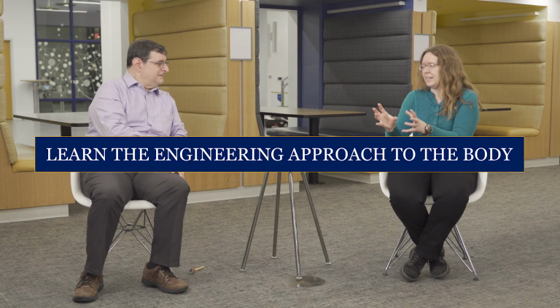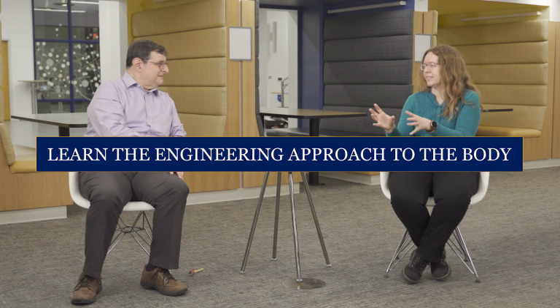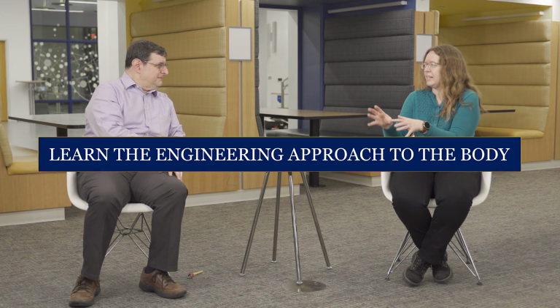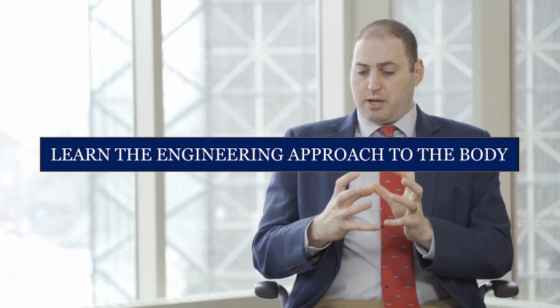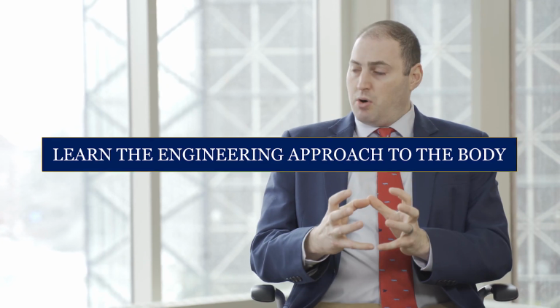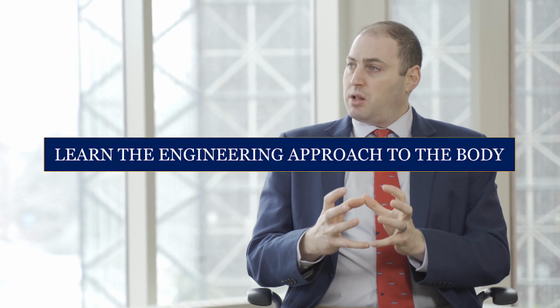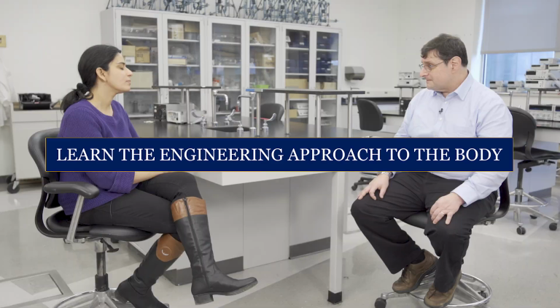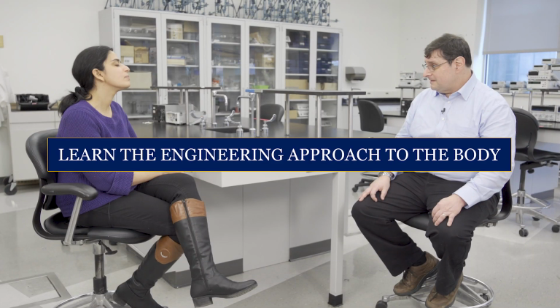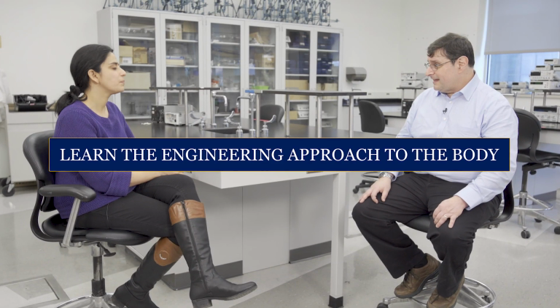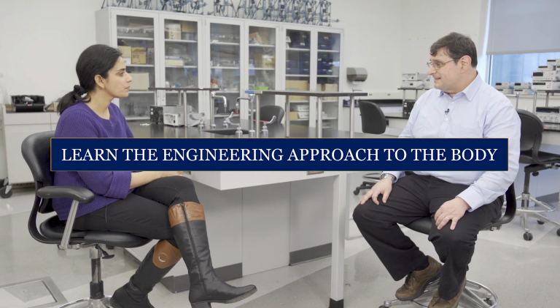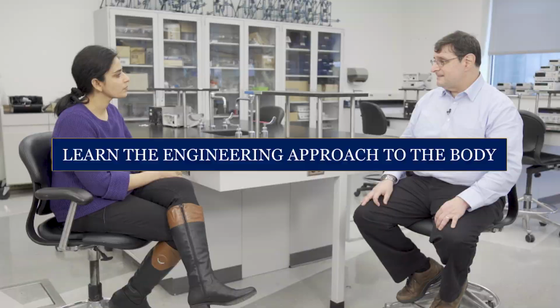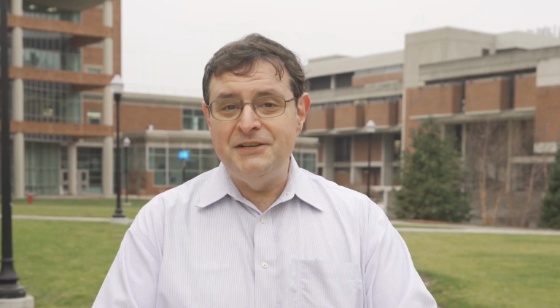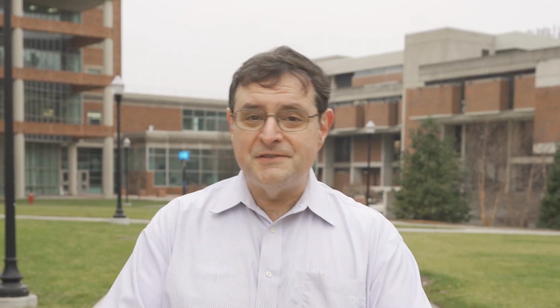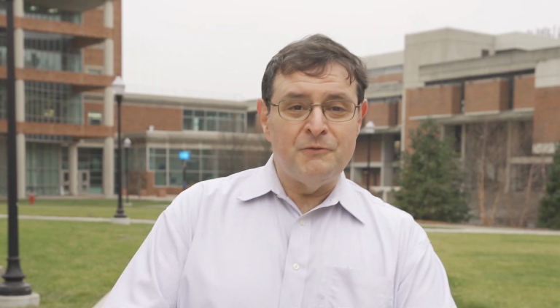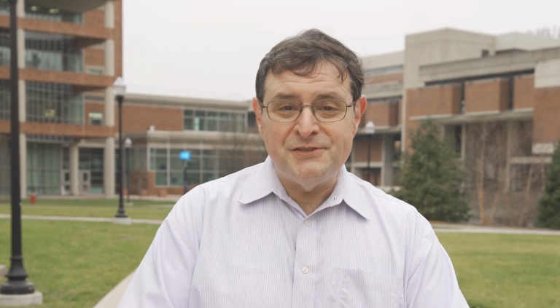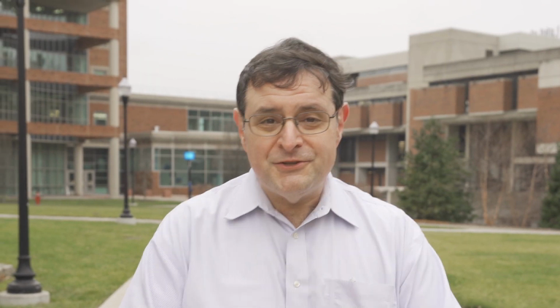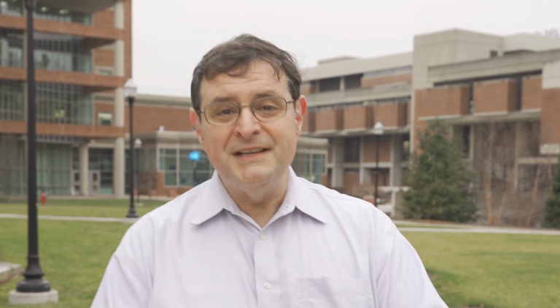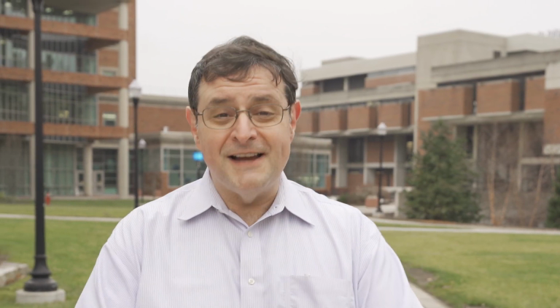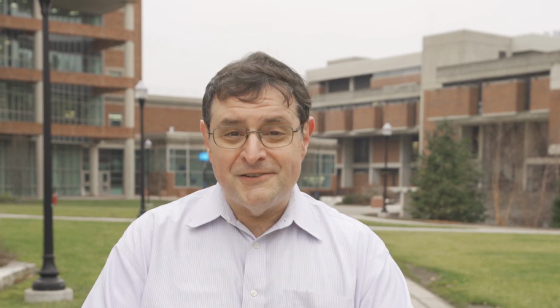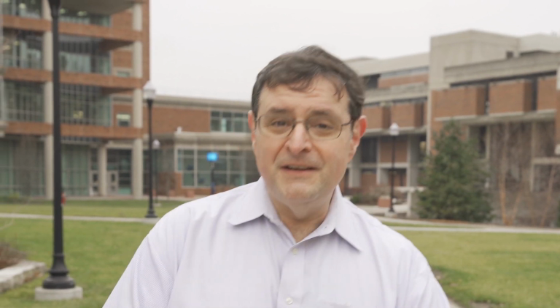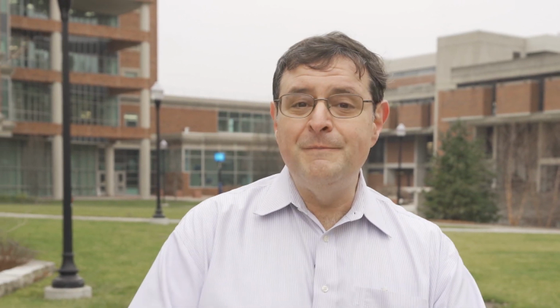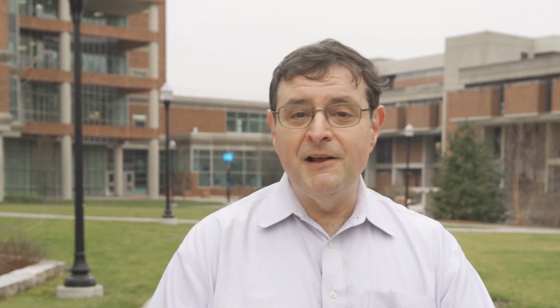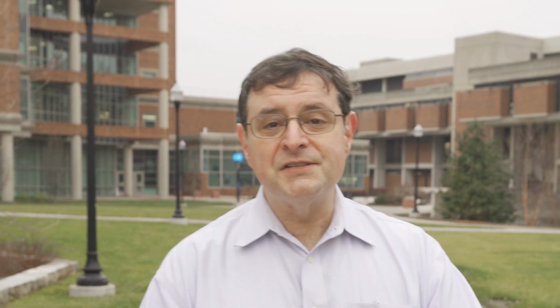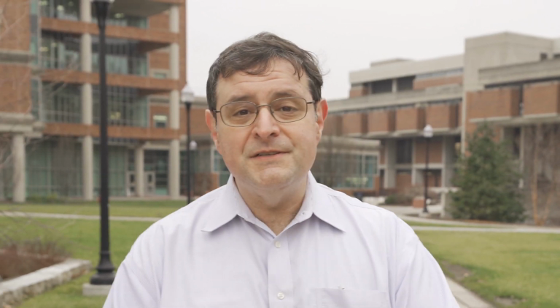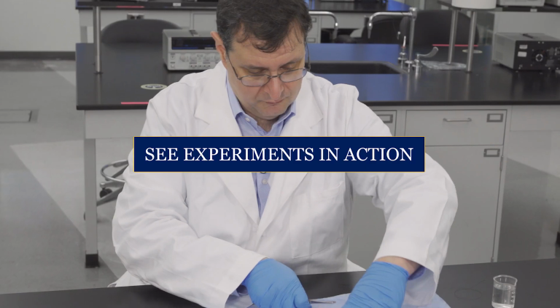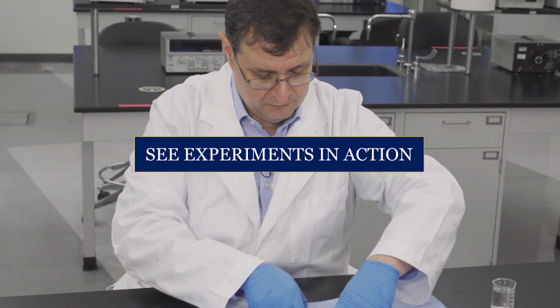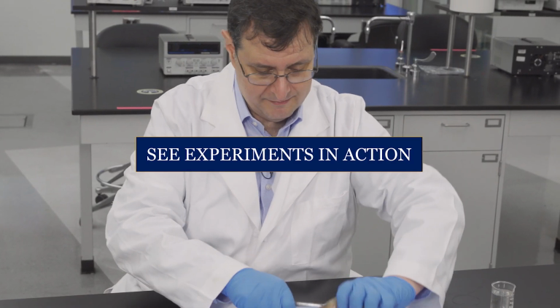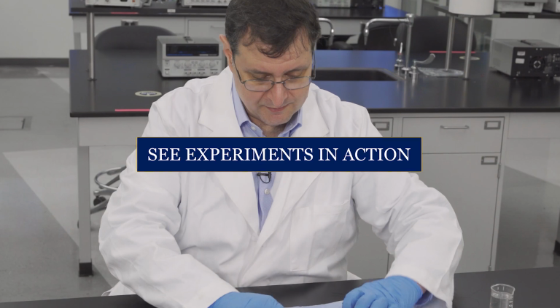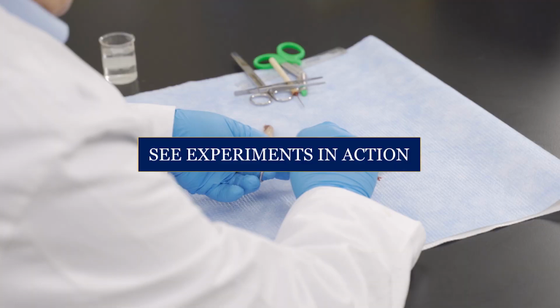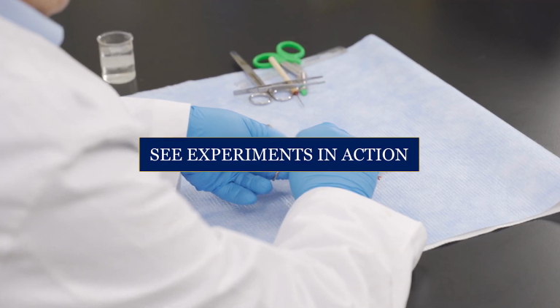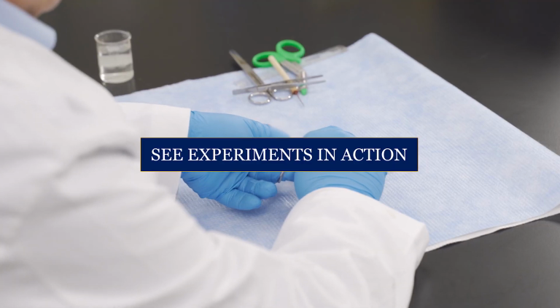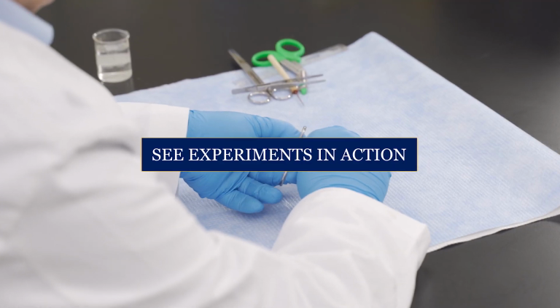You'll be meeting a lot of professionals from the University of Rochester — teachers, researchers, doctors. You'll also be meeting our students, and we're going to be doing experiments in the lab.